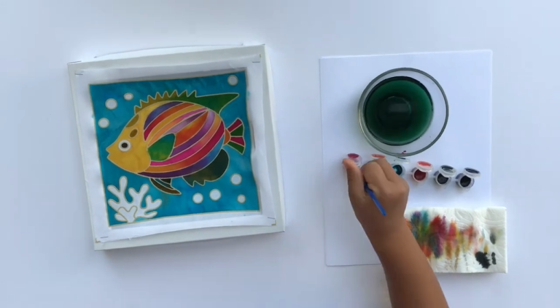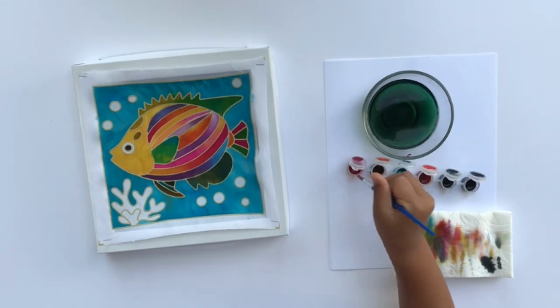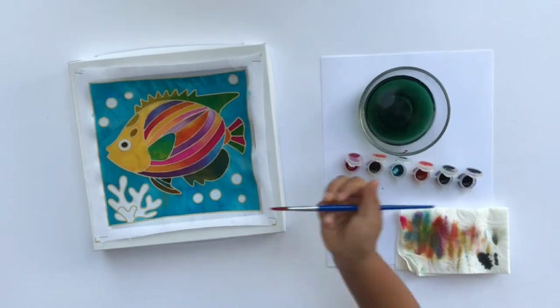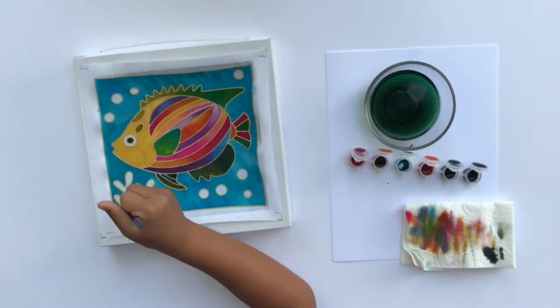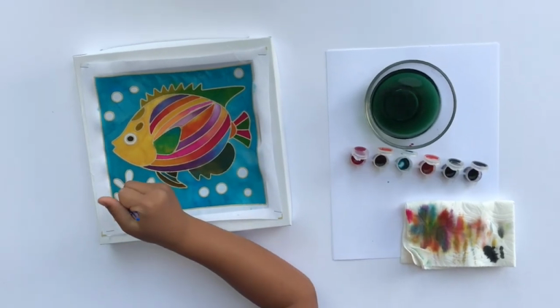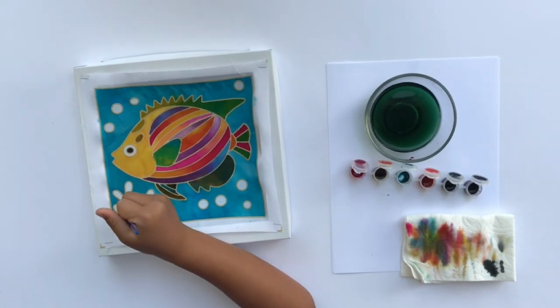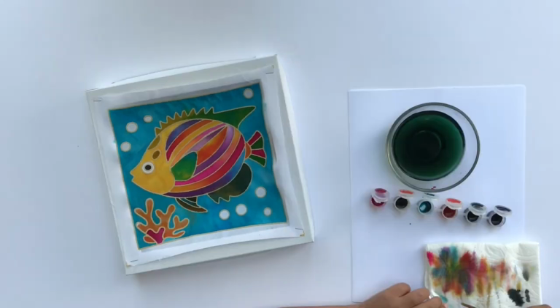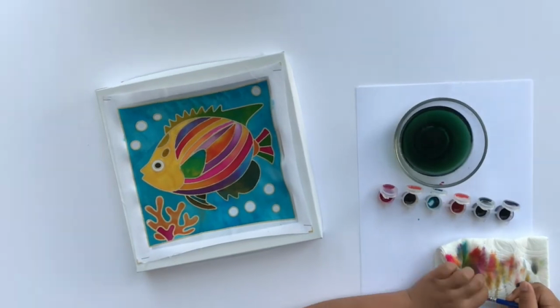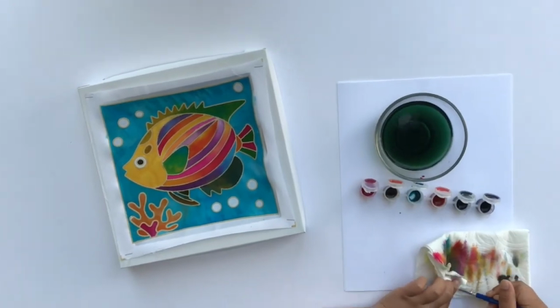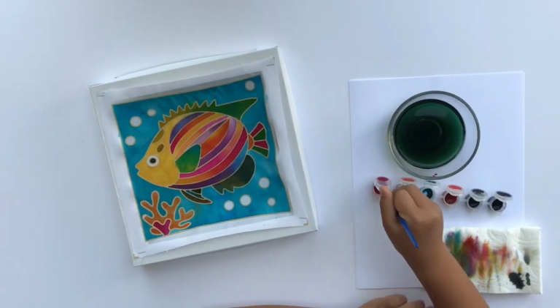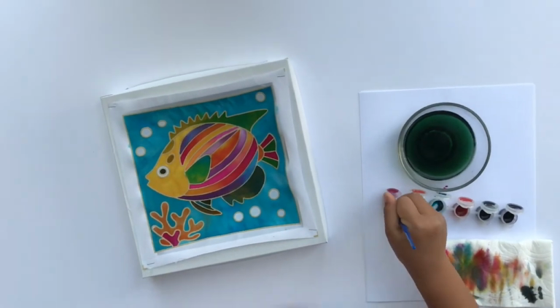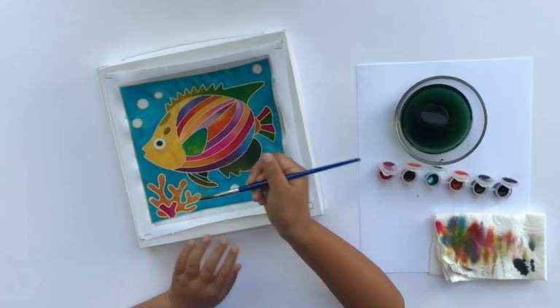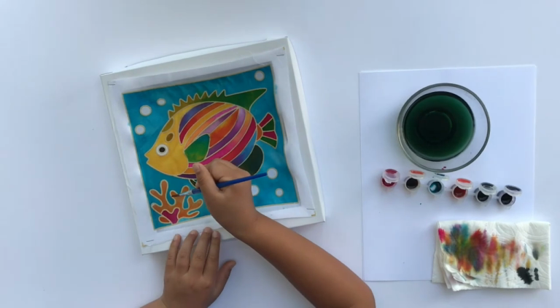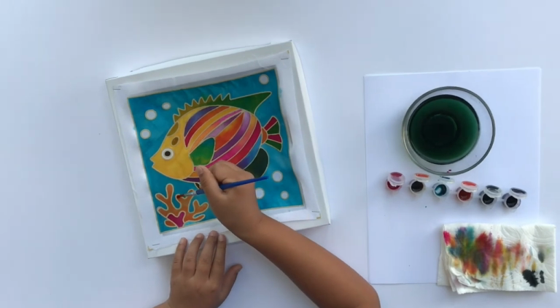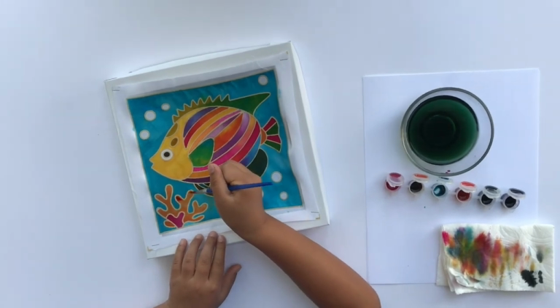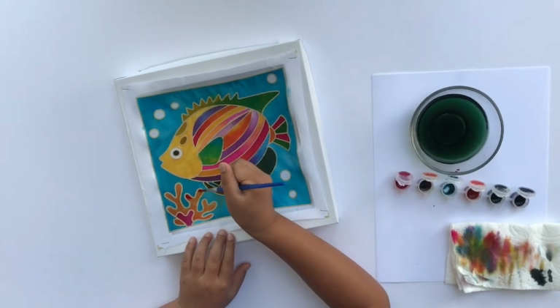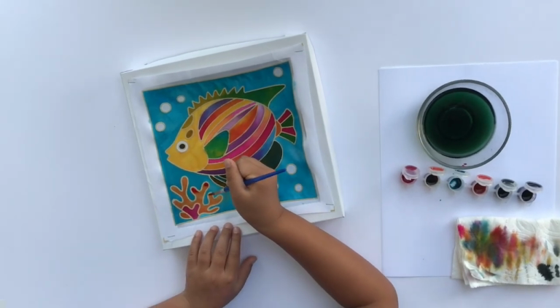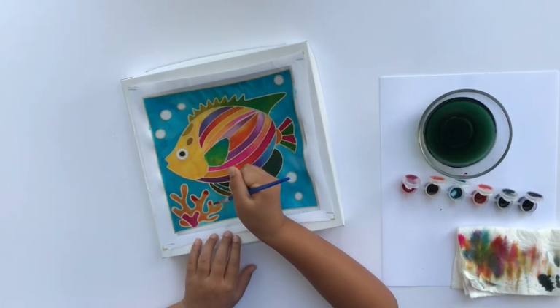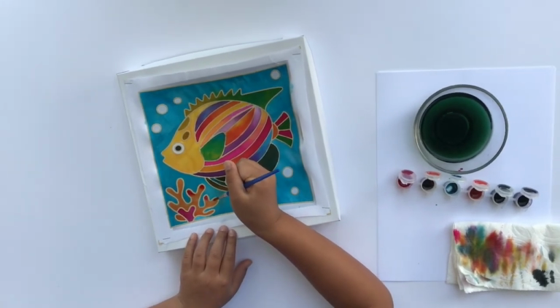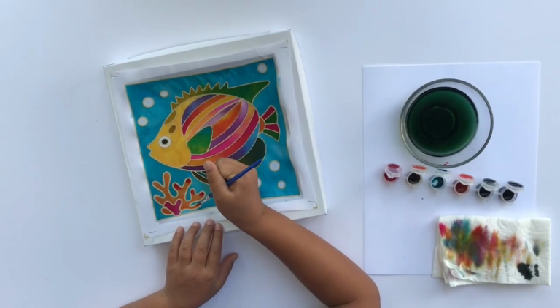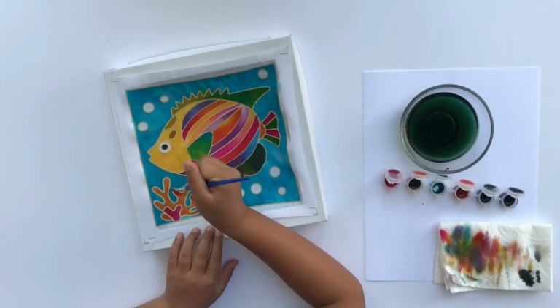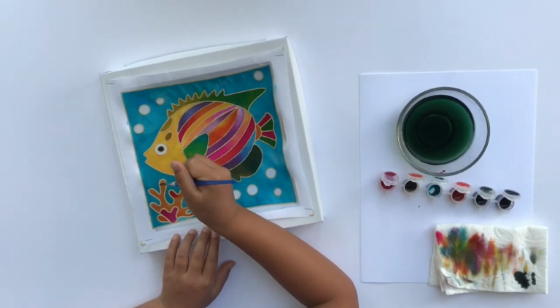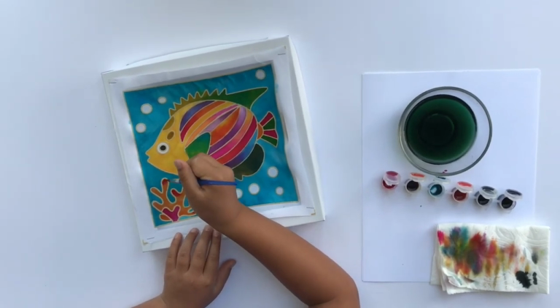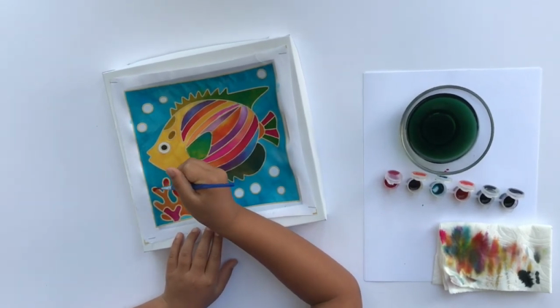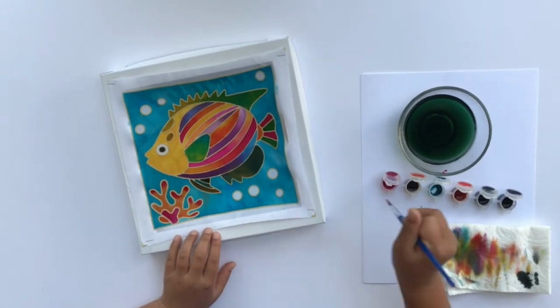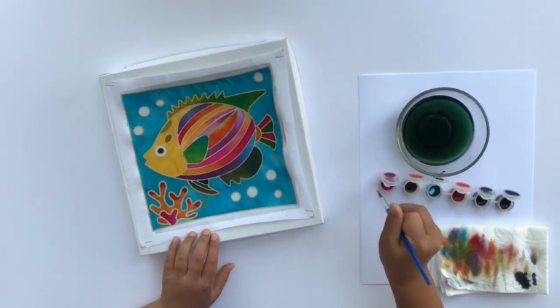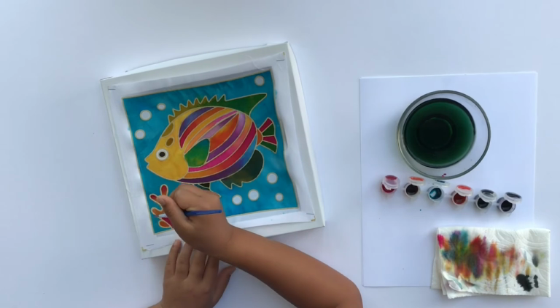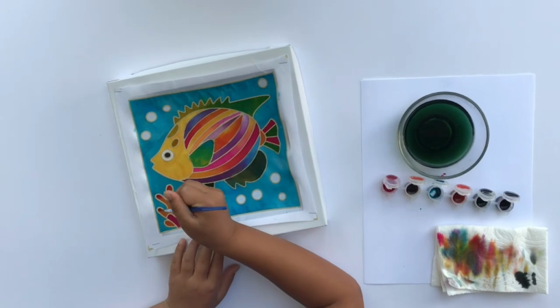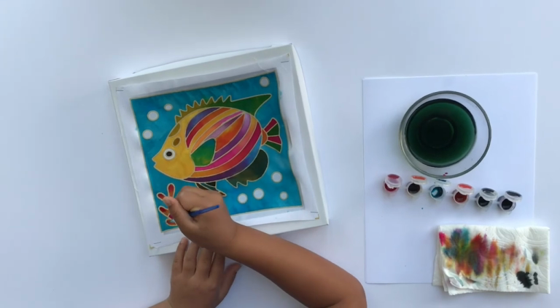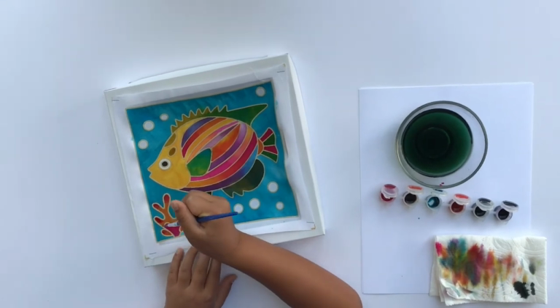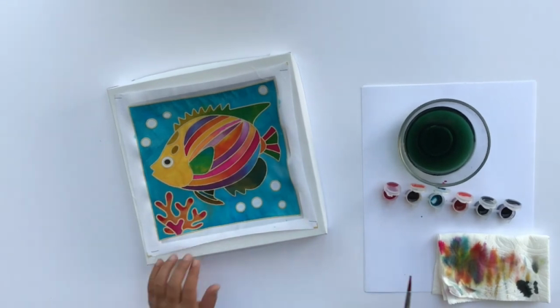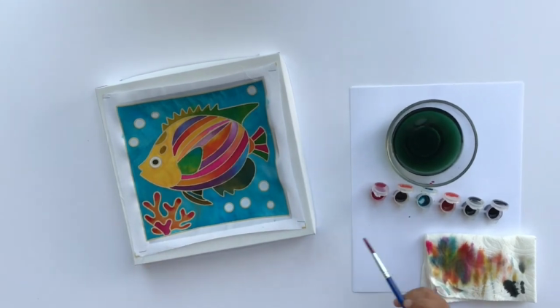Get creative and mix an assortment of colors. For example, mixing the blue and yellow gives you a dark green. If you like a lighter green, add more yellow.